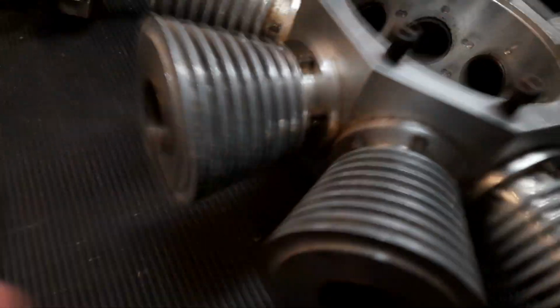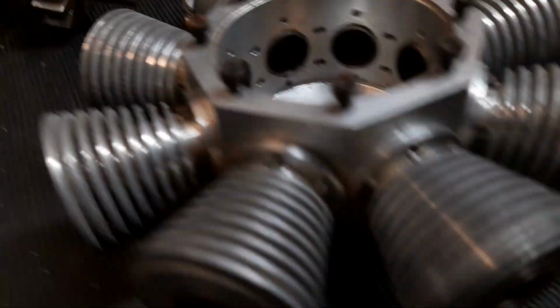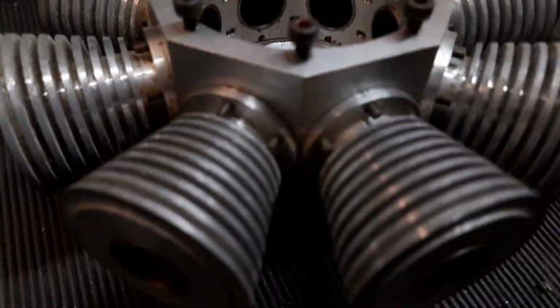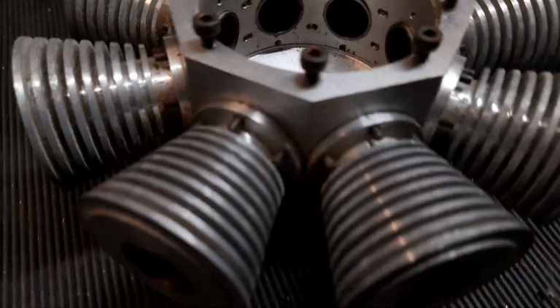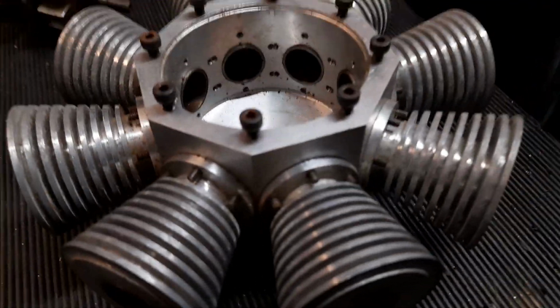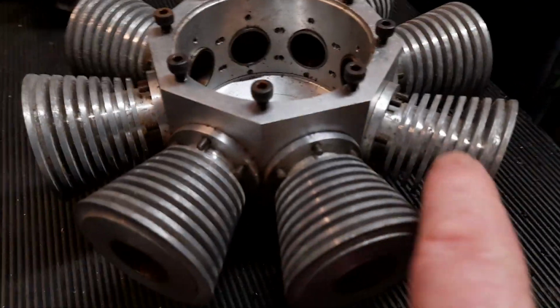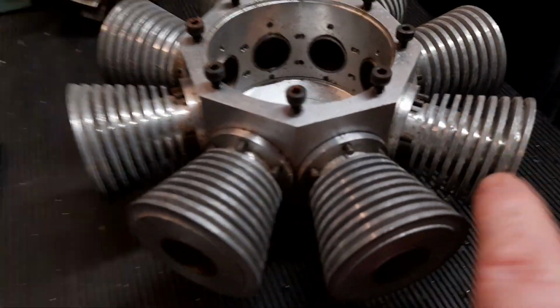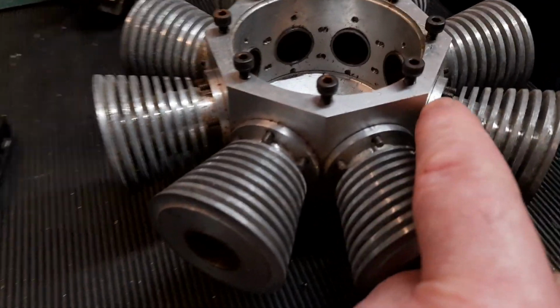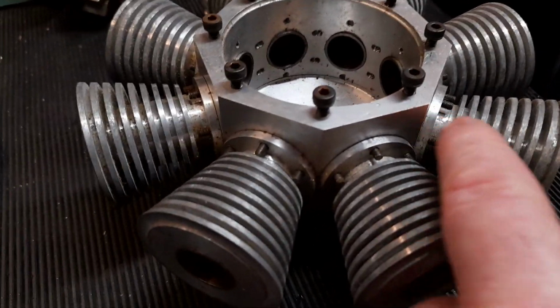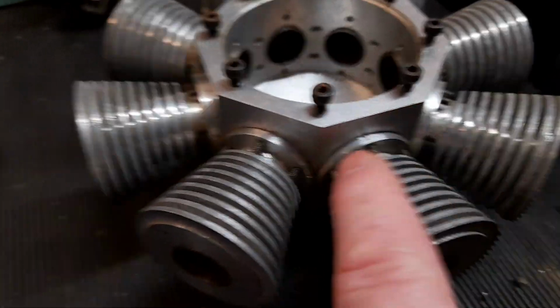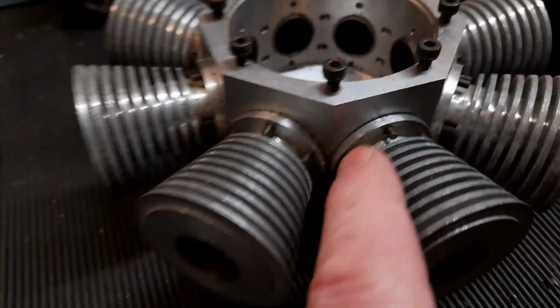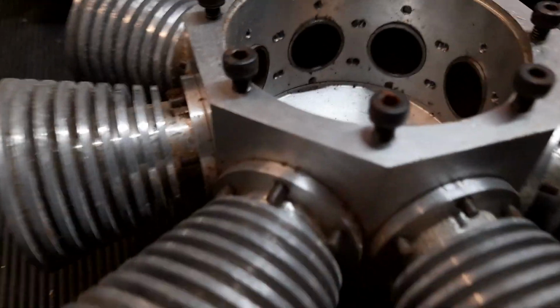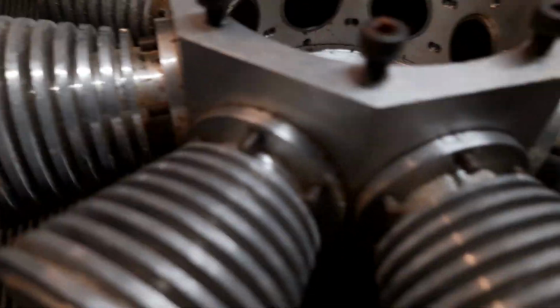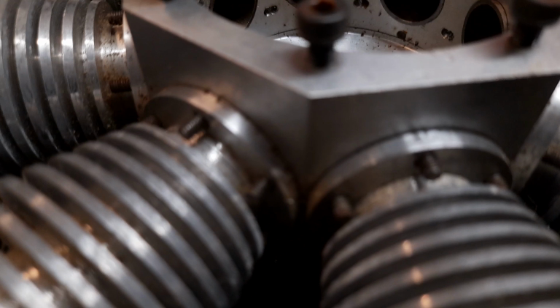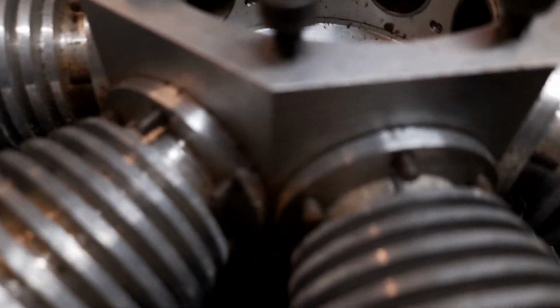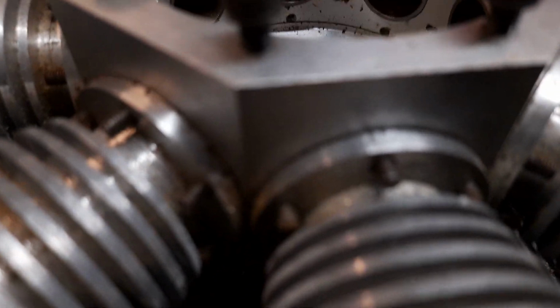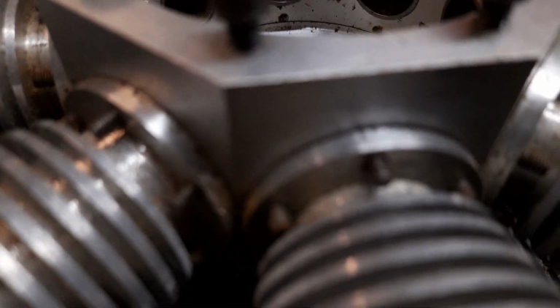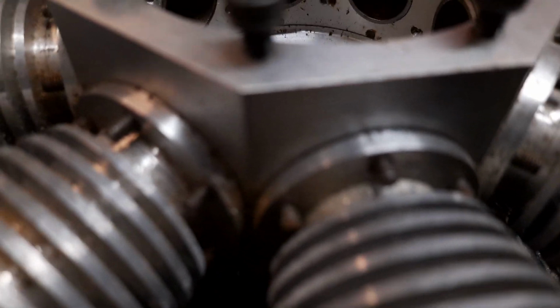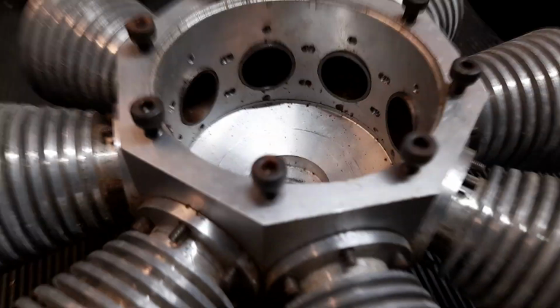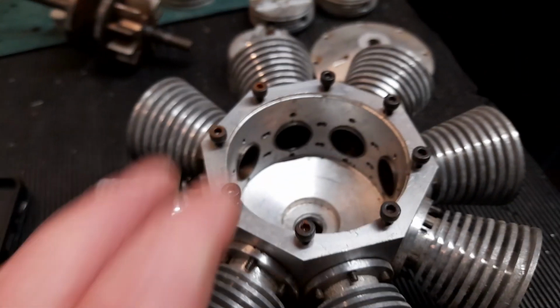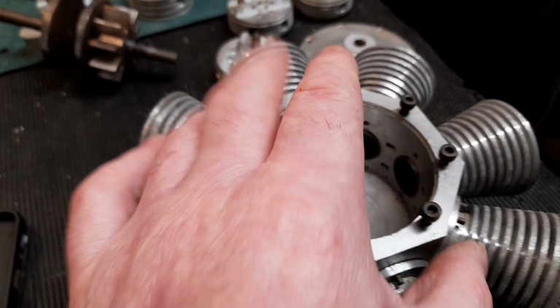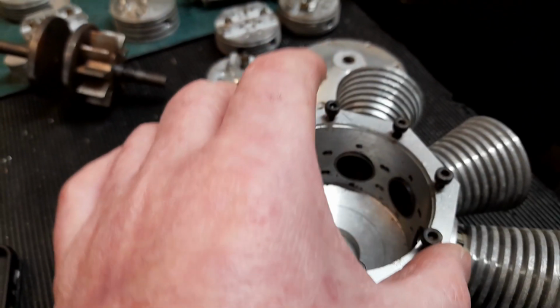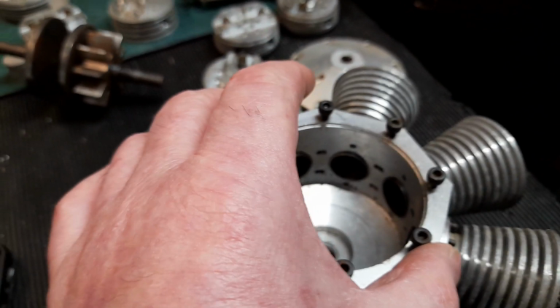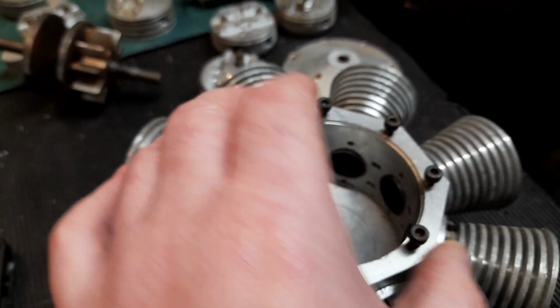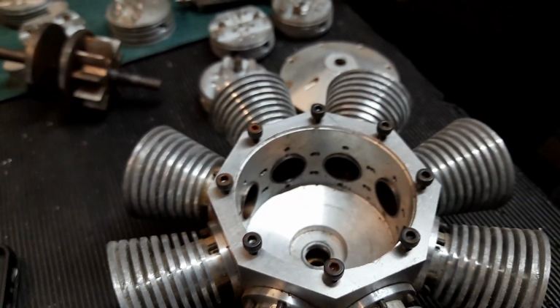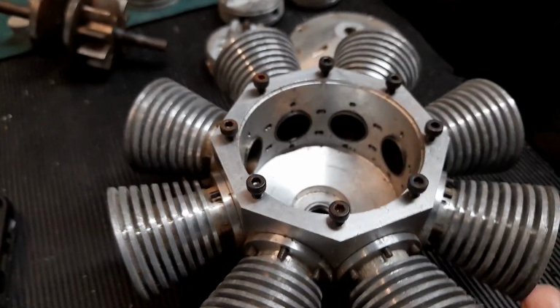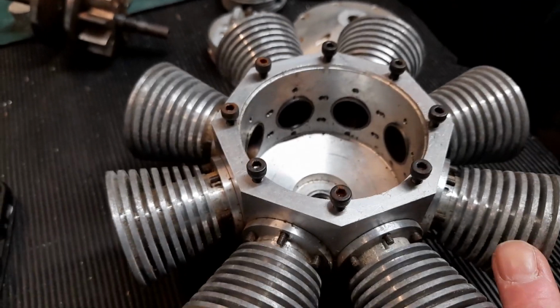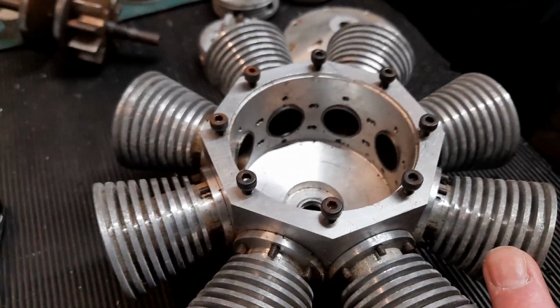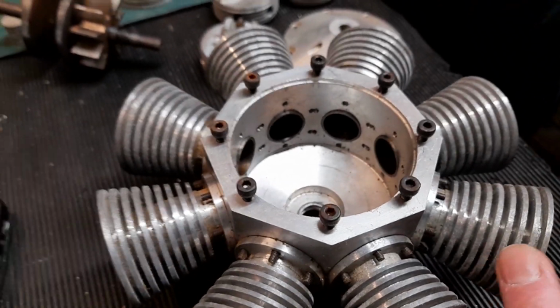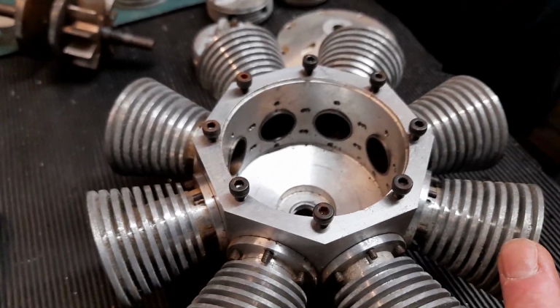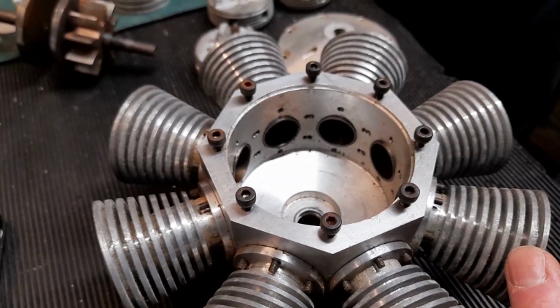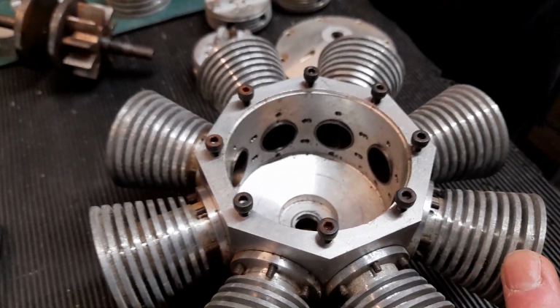Each one of the air-cooled cylinder liners bolts on with these tiny, tiny, tiny little bolts — see that? So that's been machined as one piece. These have then been done differently.